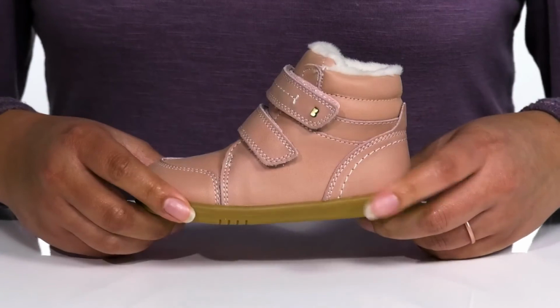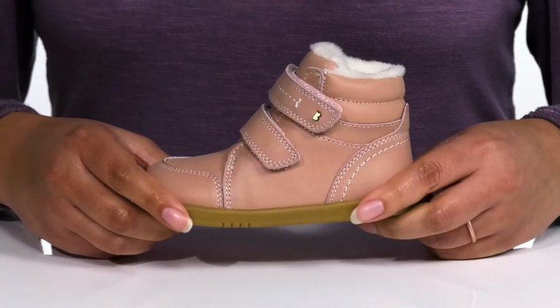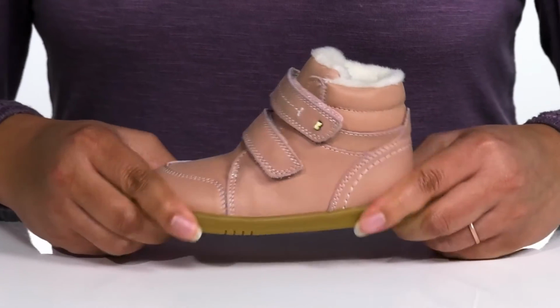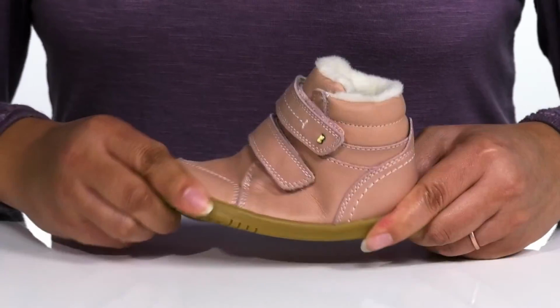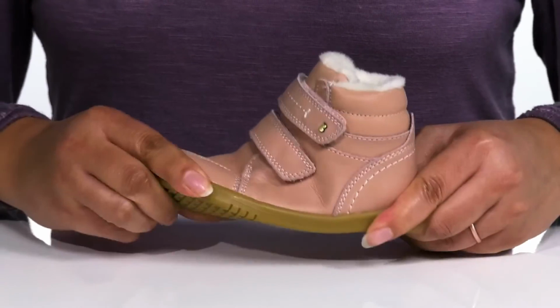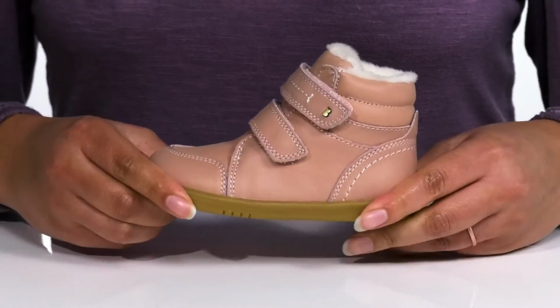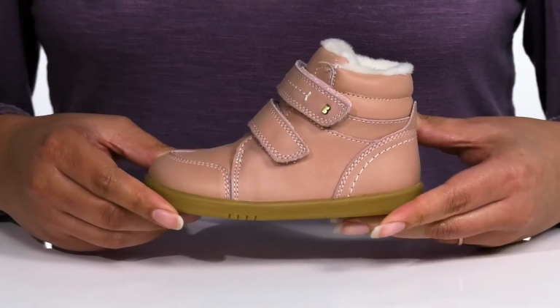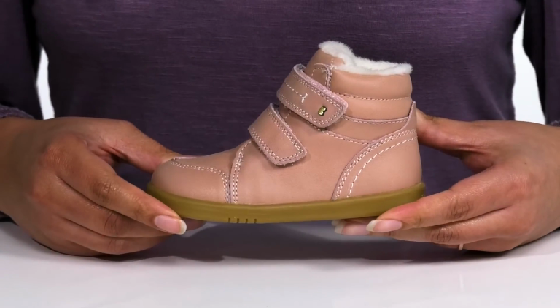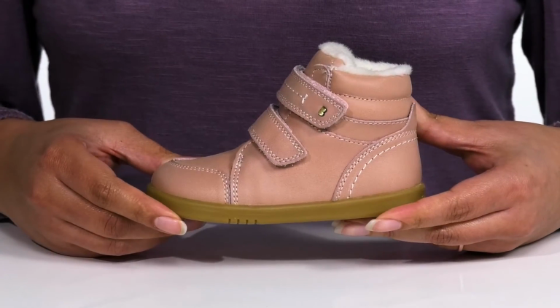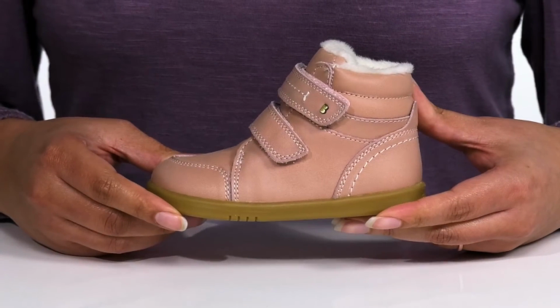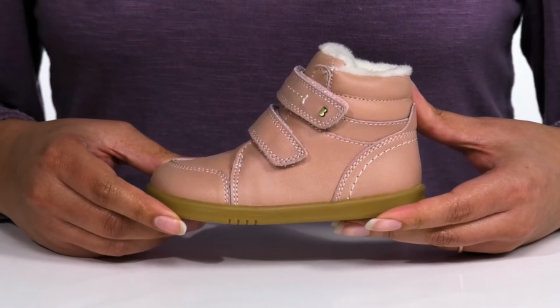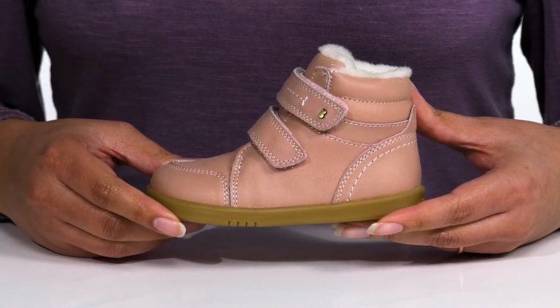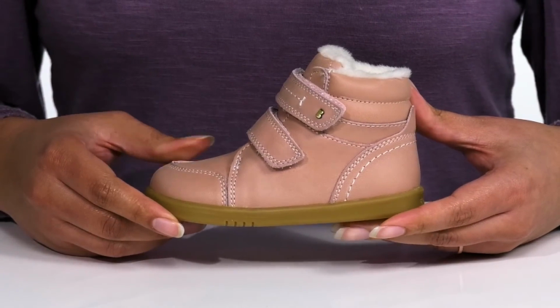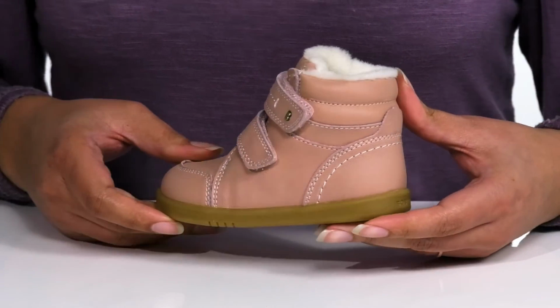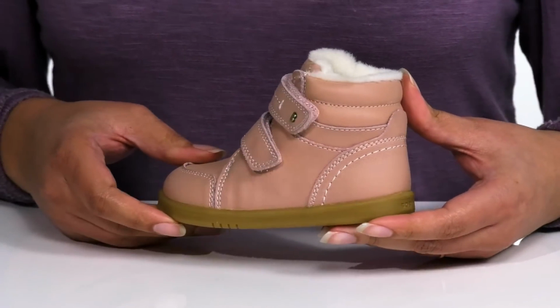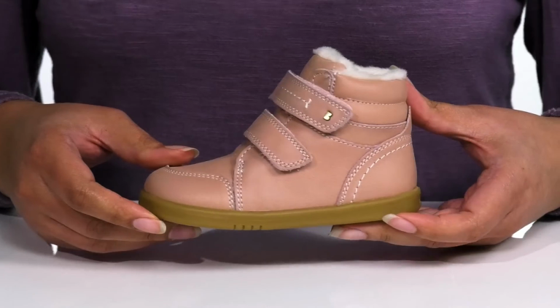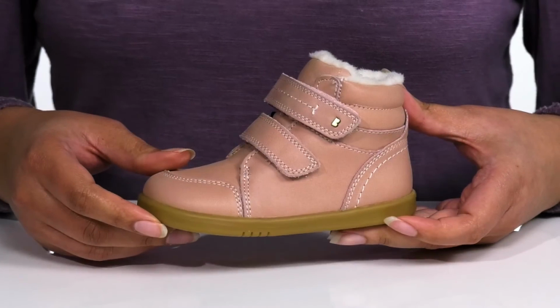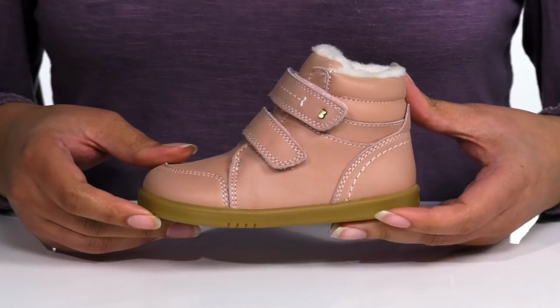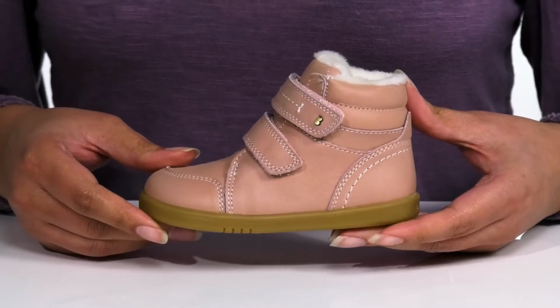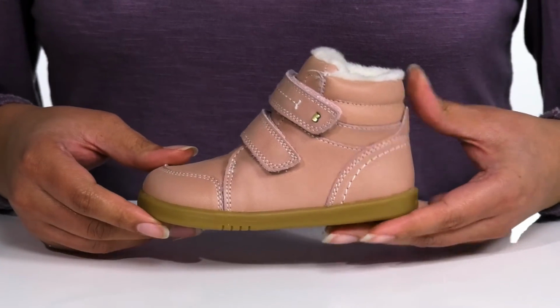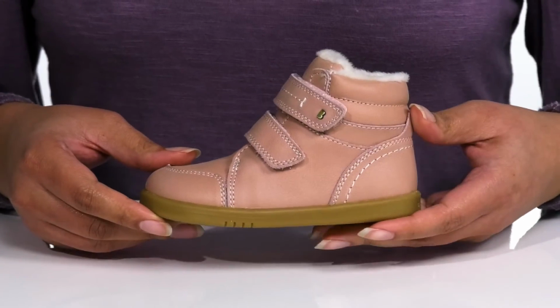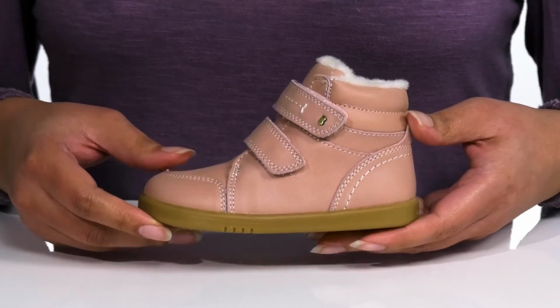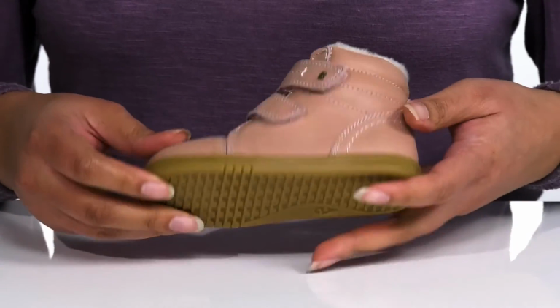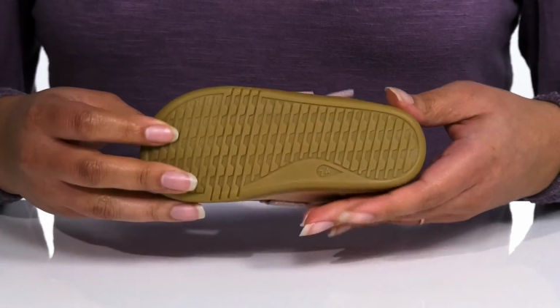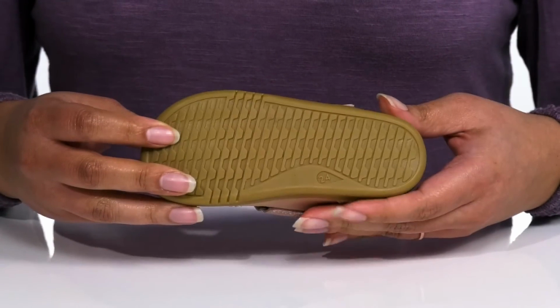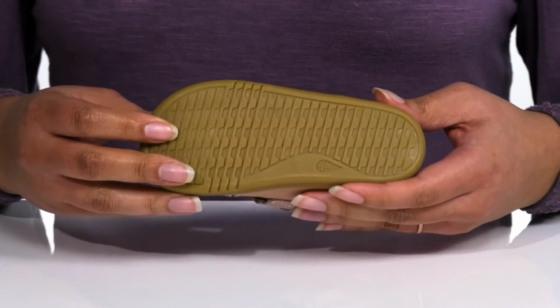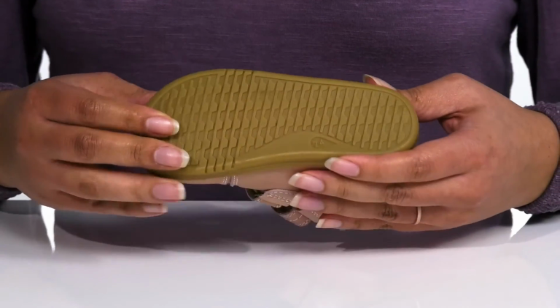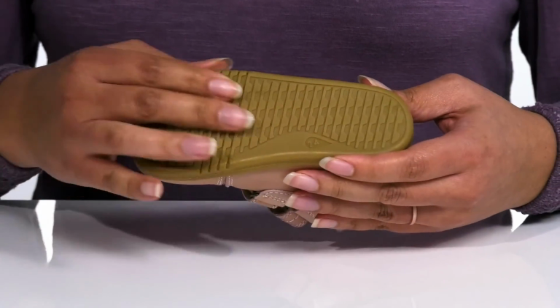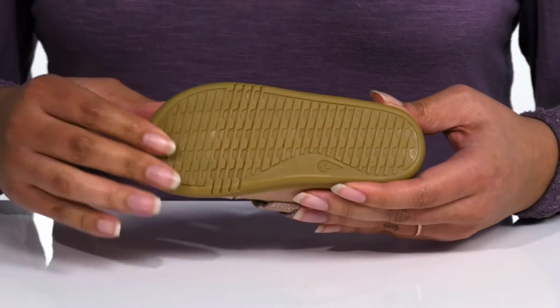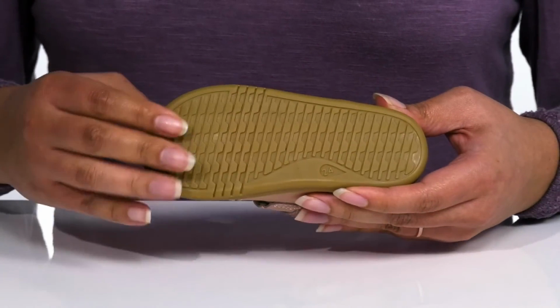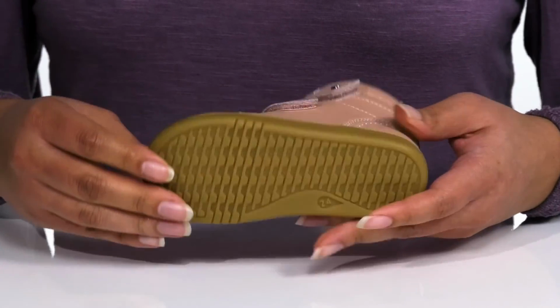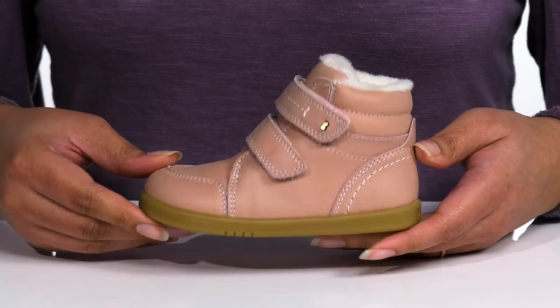The midsole has a sturdy and durable build that's made to last with some flexibility, making it great for all-day wear. And it's all on top of a durable rubber outsole that is grippy to keep them stable.